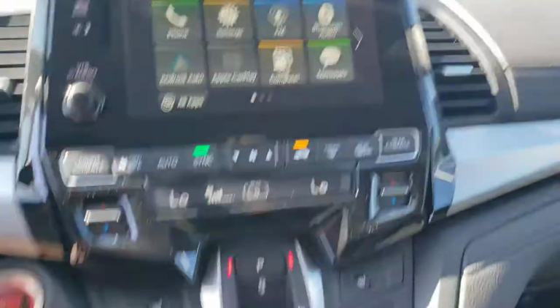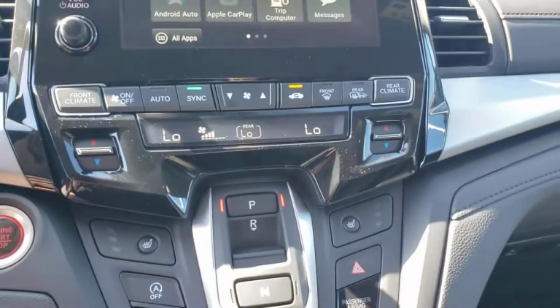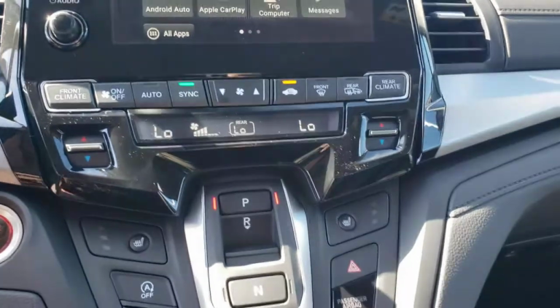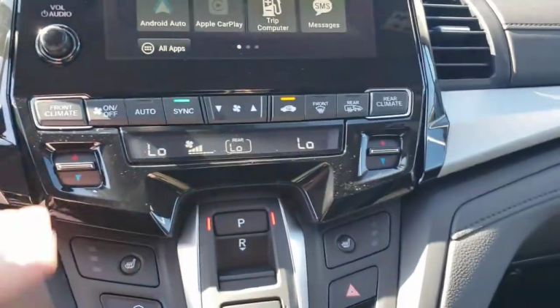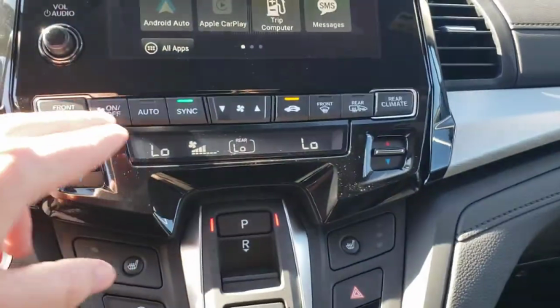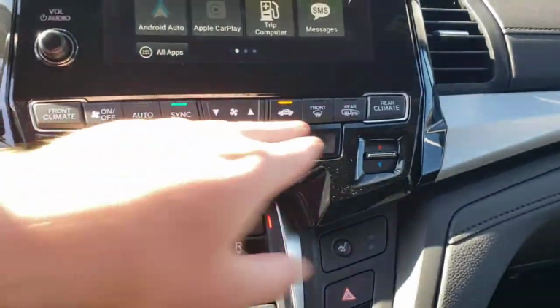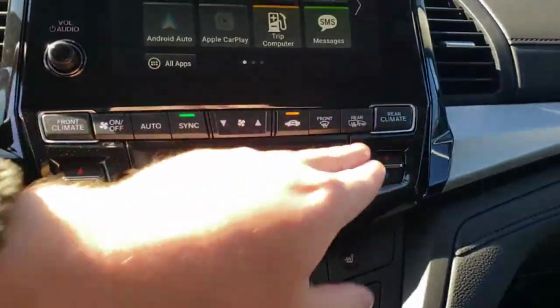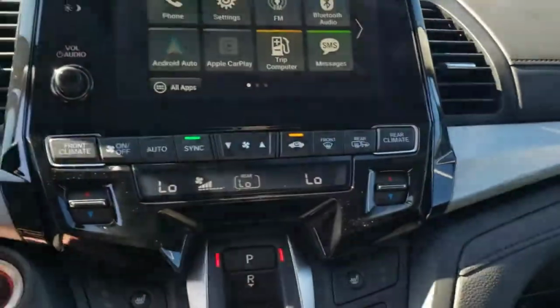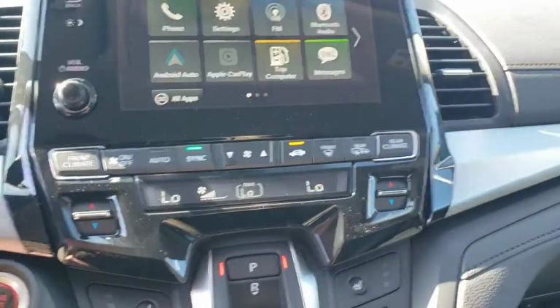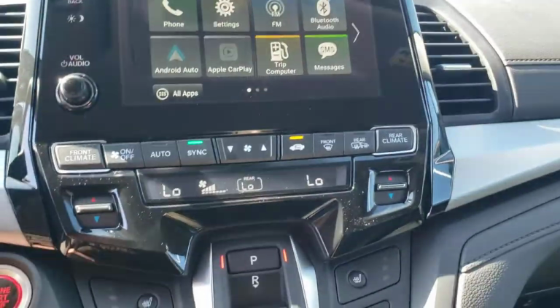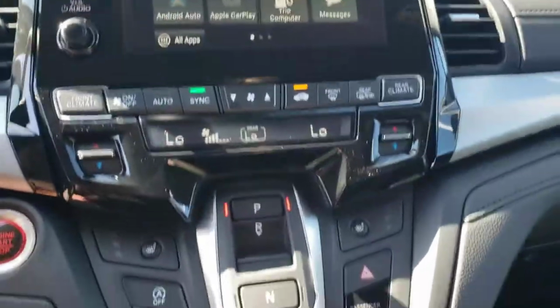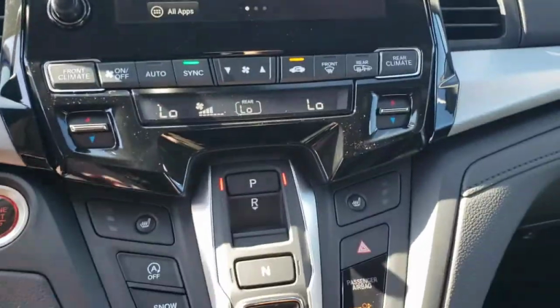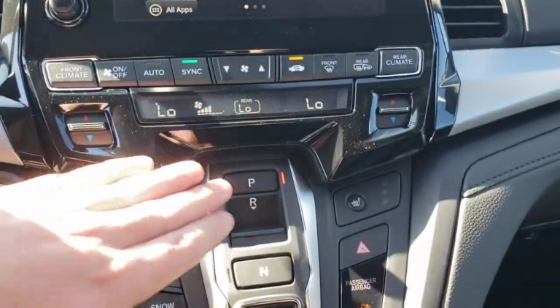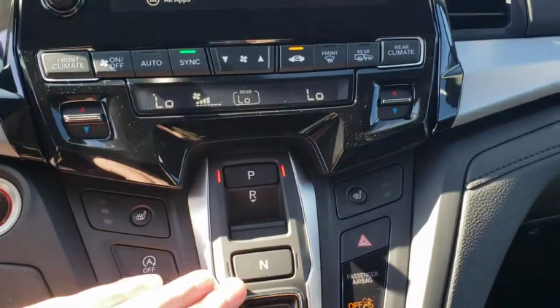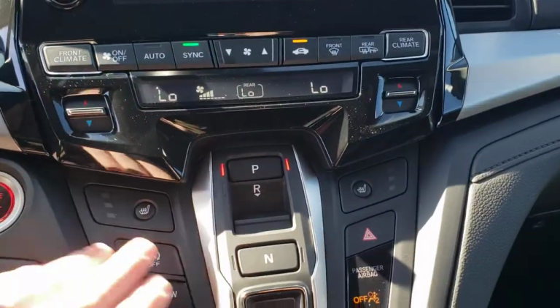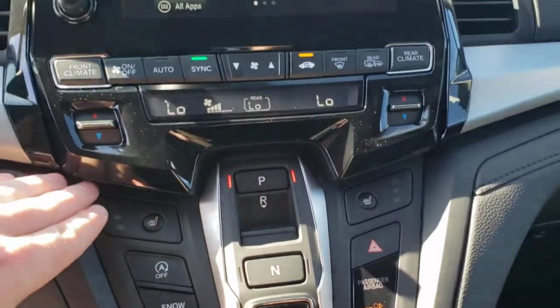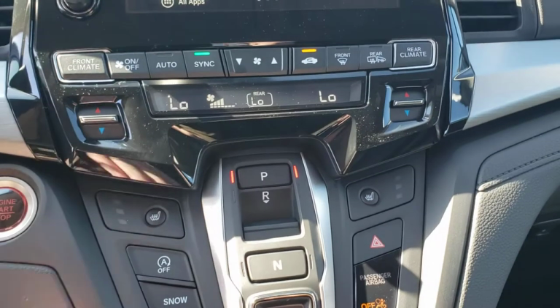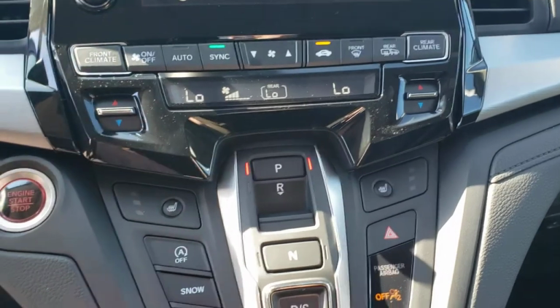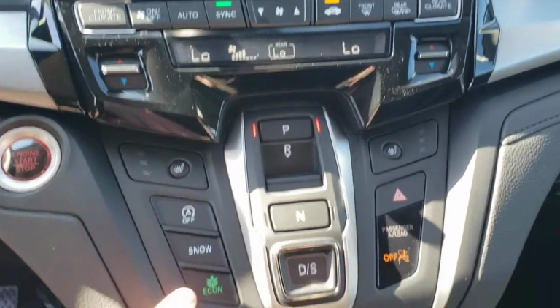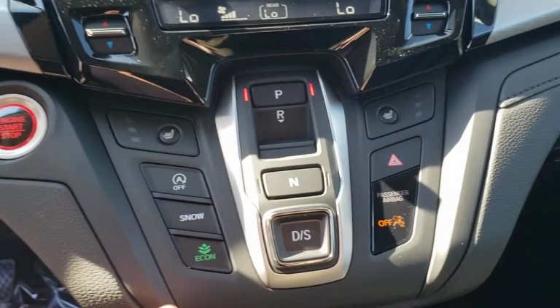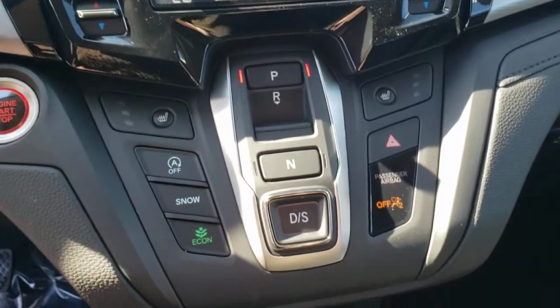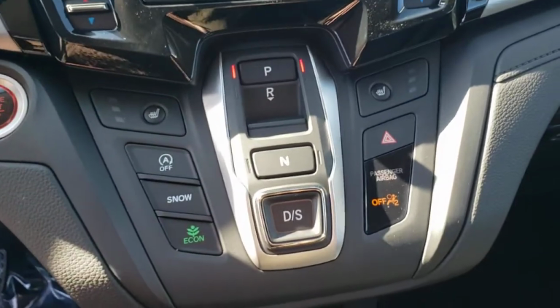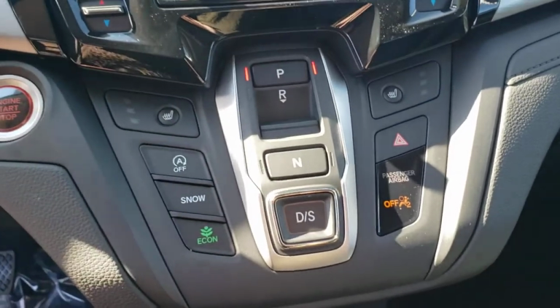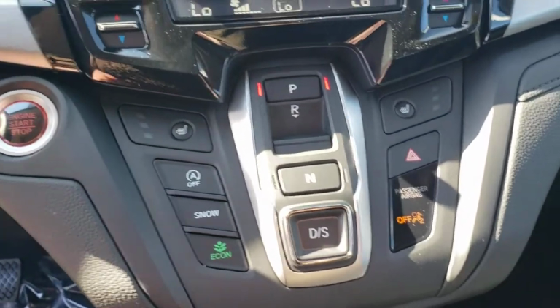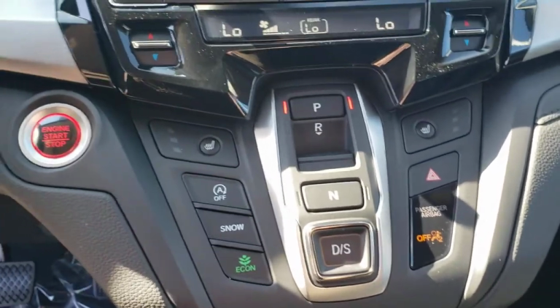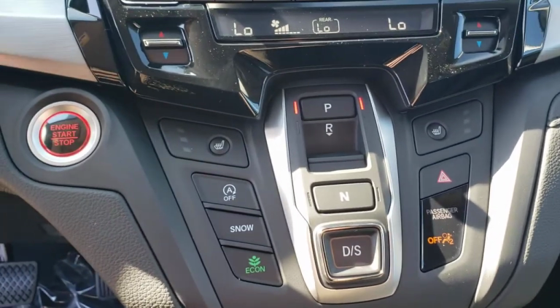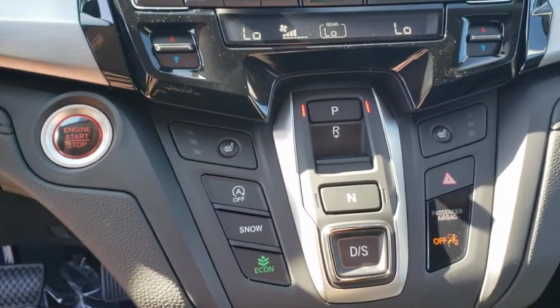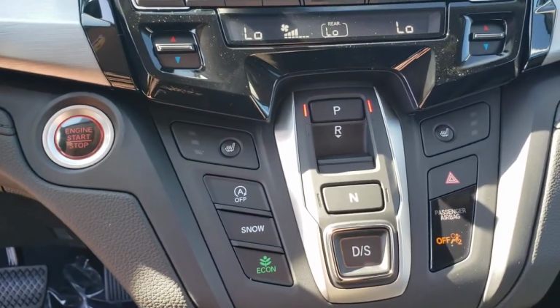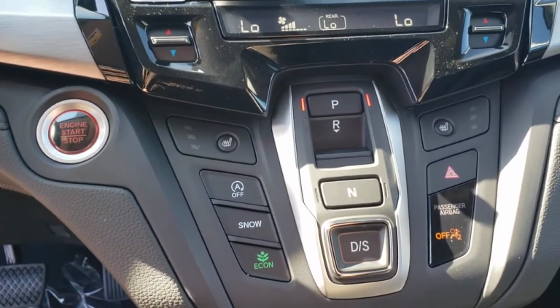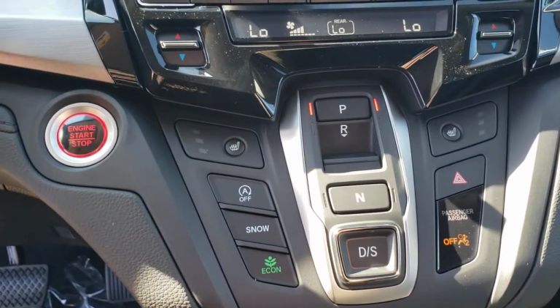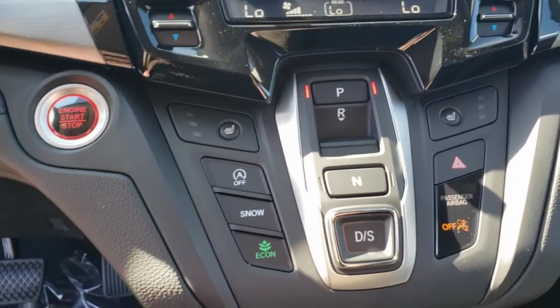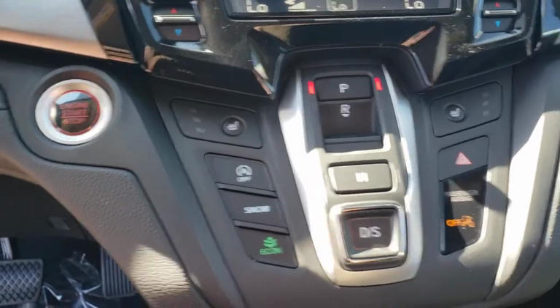All controls are centralized. Right here is everything you need for climate control, shifter down here, and seat heaters. This vehicle does have an economy mode on it for that little bit of extra gas mileage during your day-to-day driving.